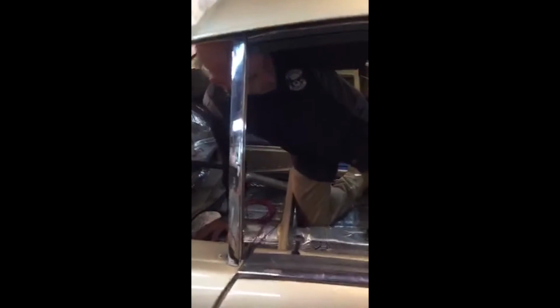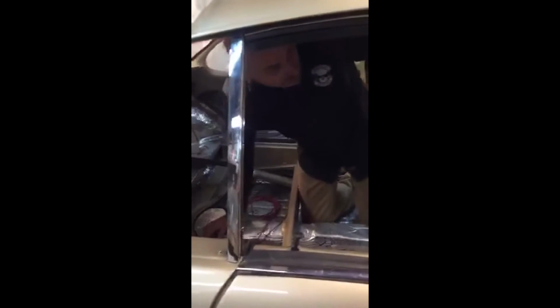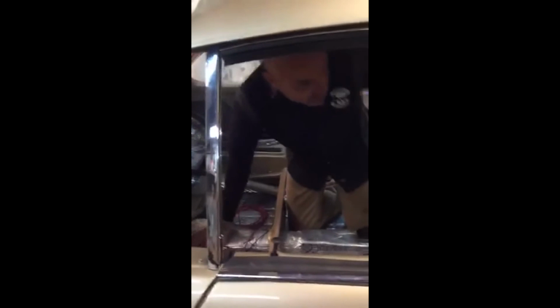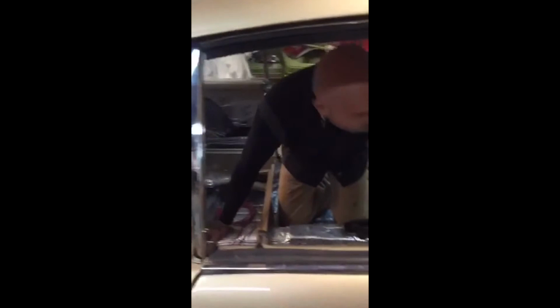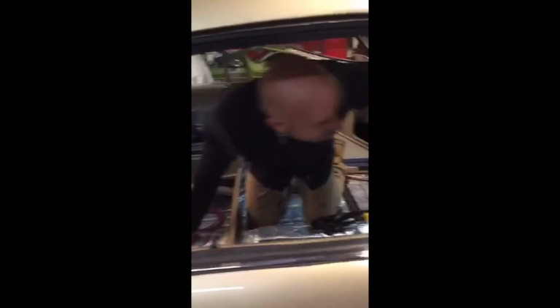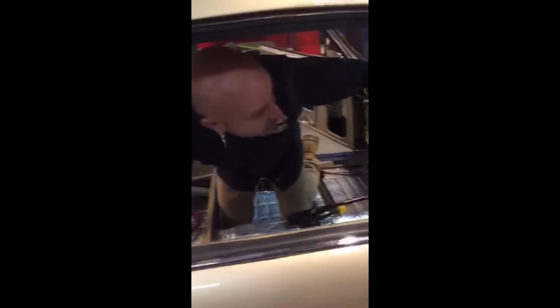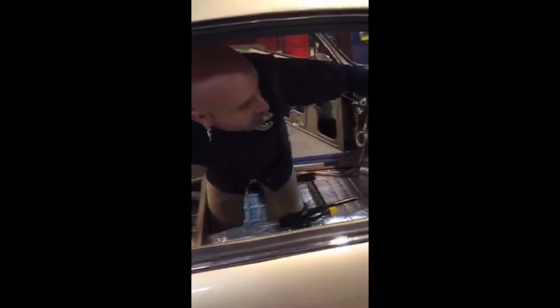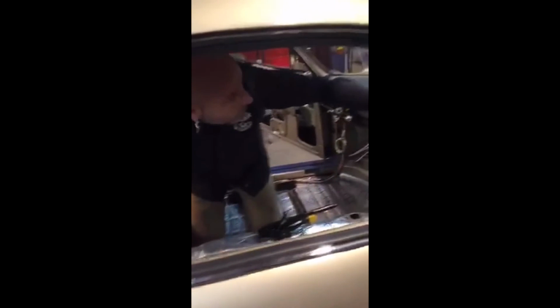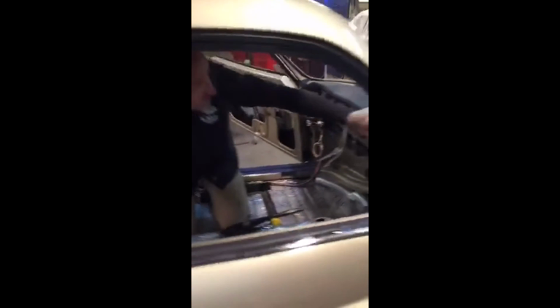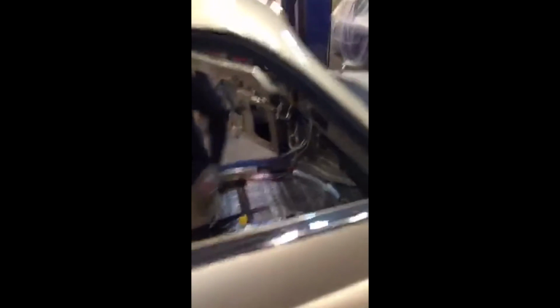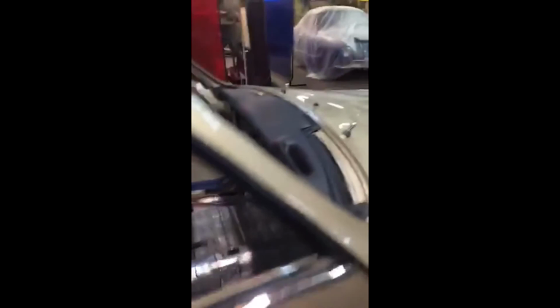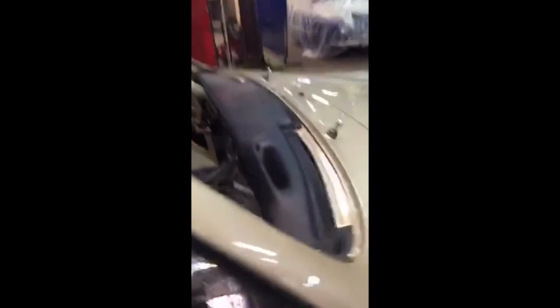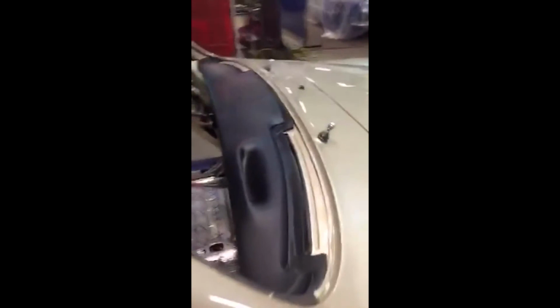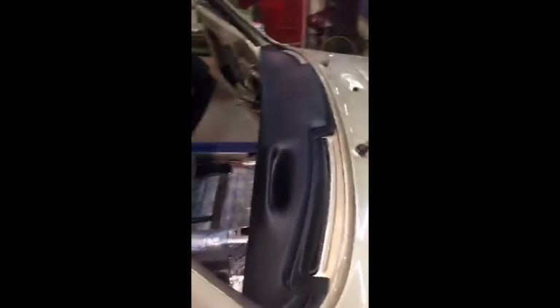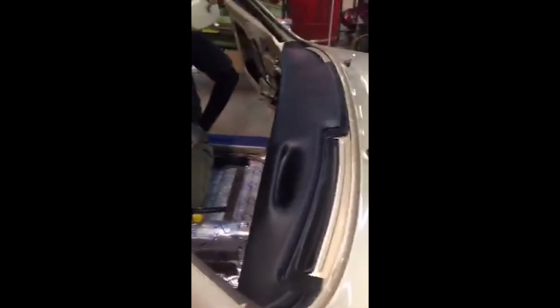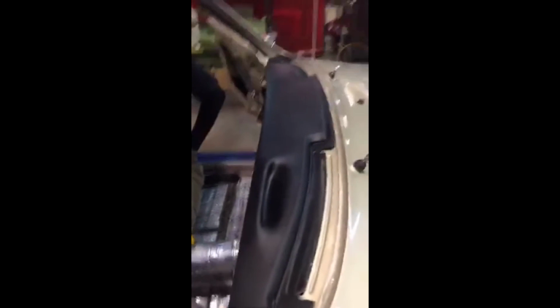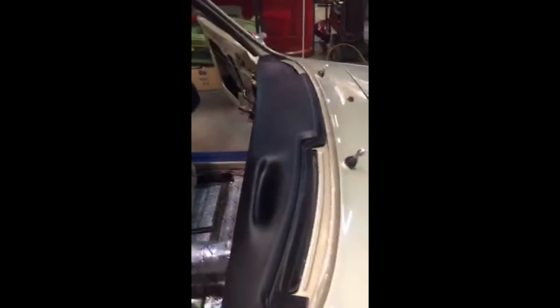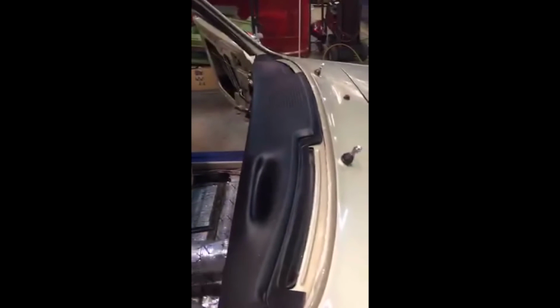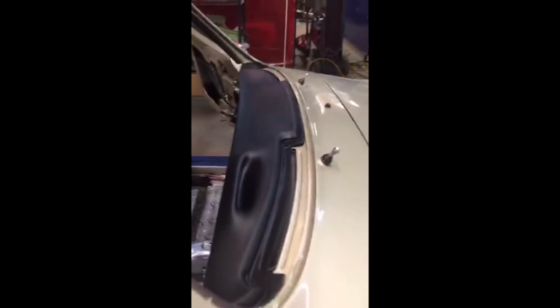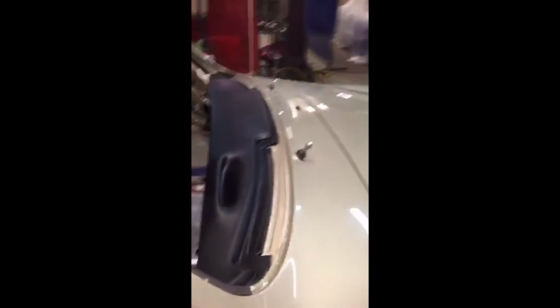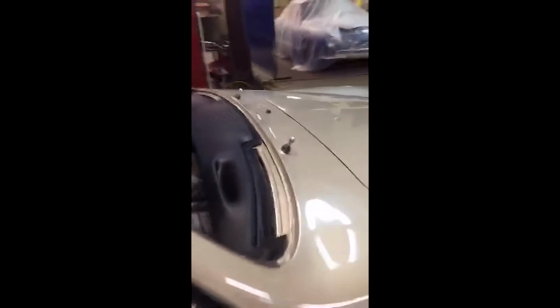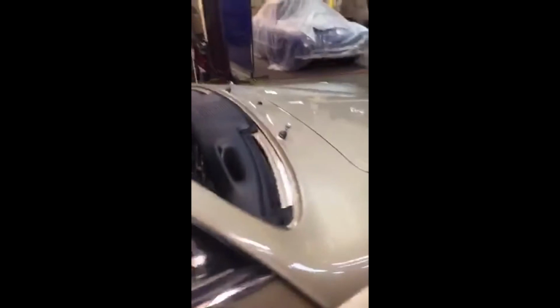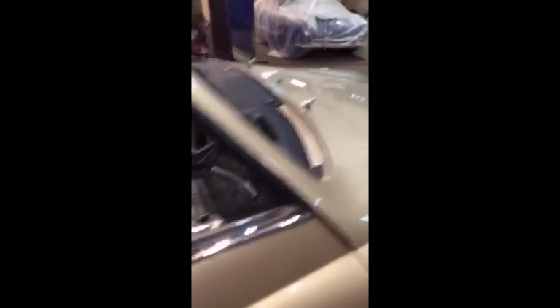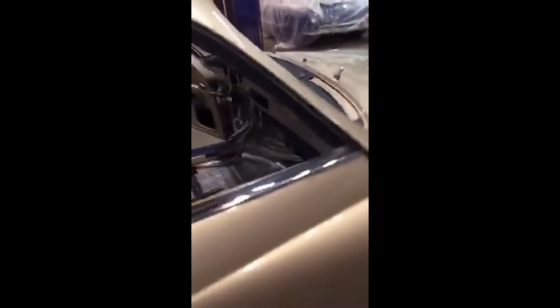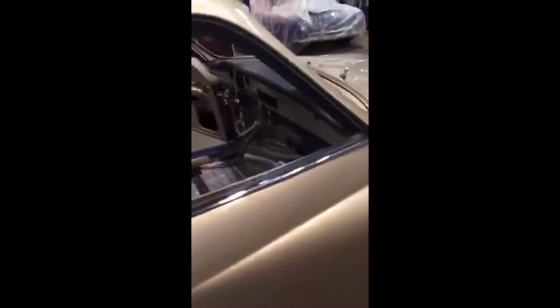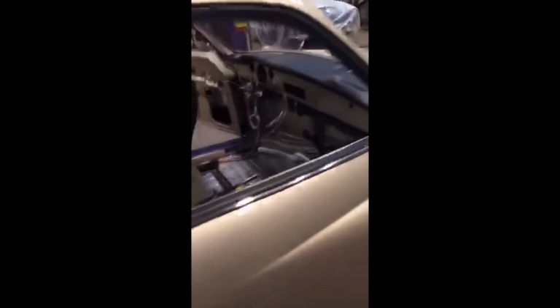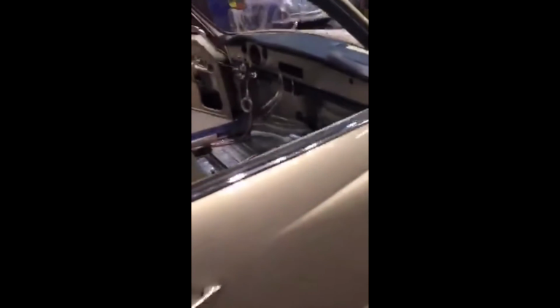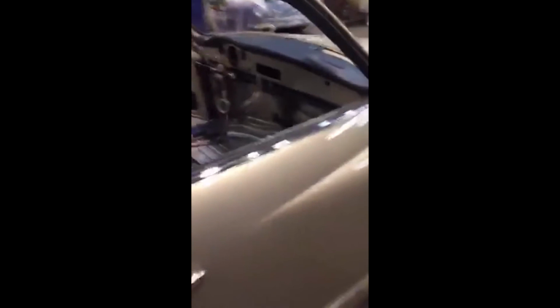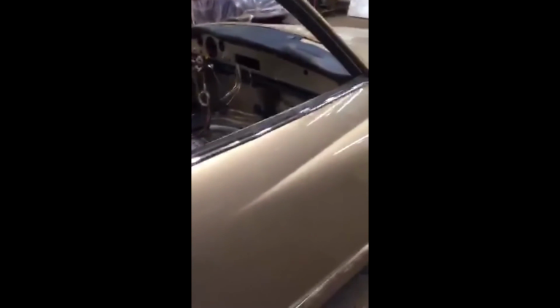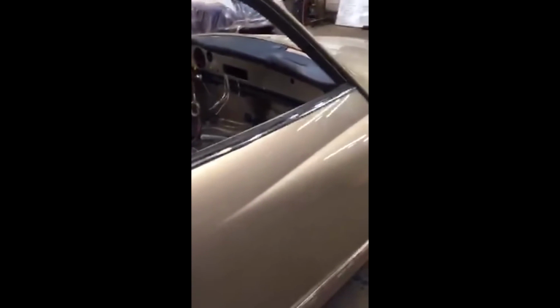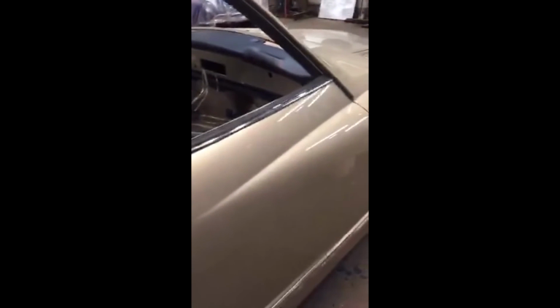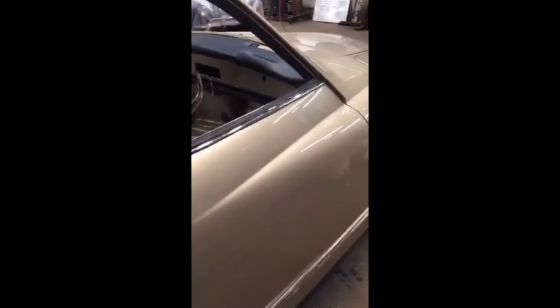Just got done installing the top dash pad - Ian Ferguson. Guys, I wish you could see this paint - this light is just not doing it justice.